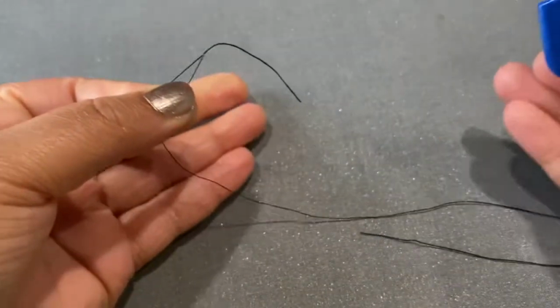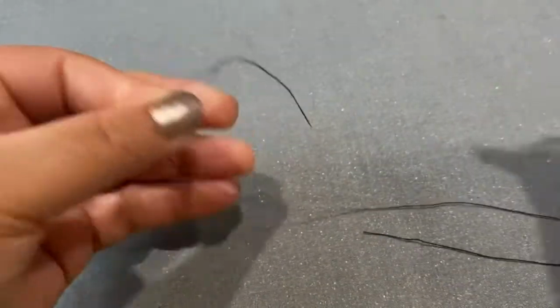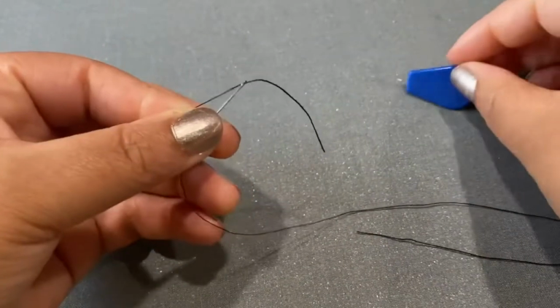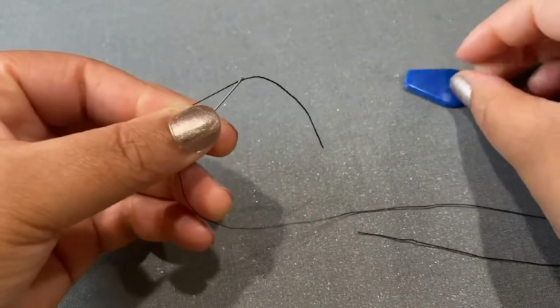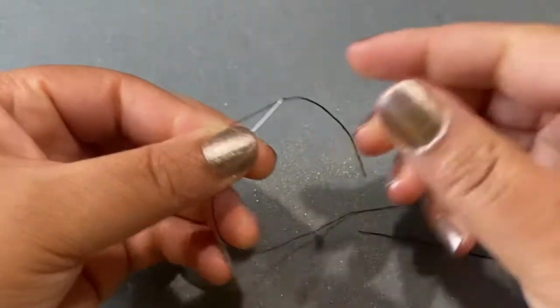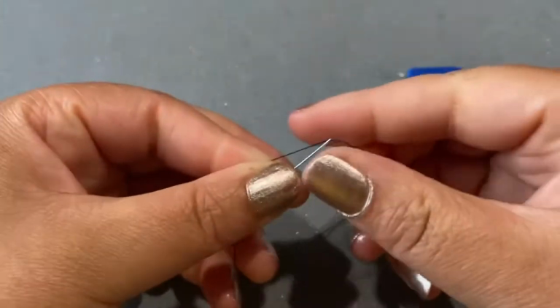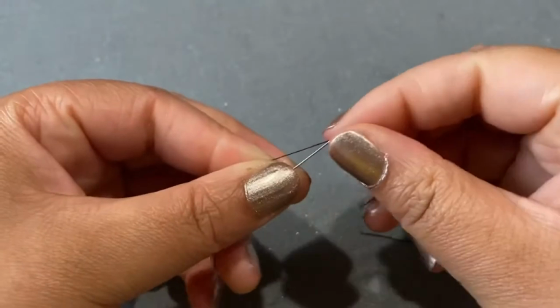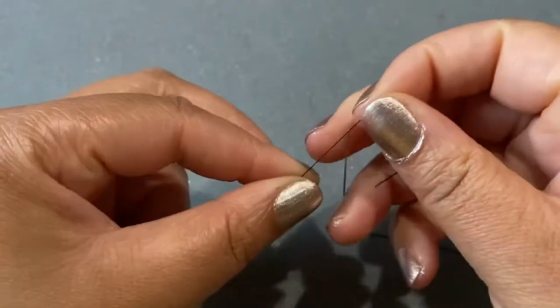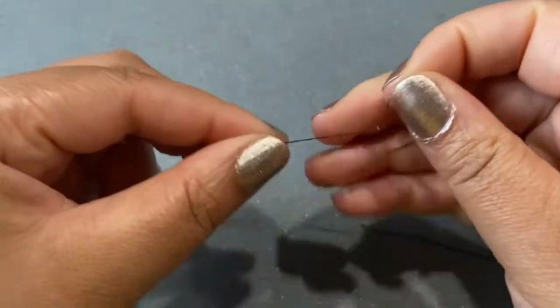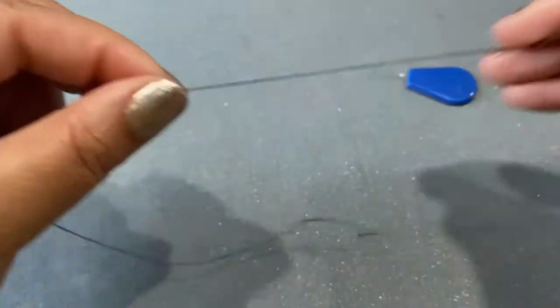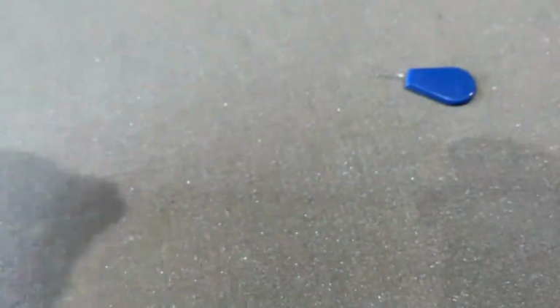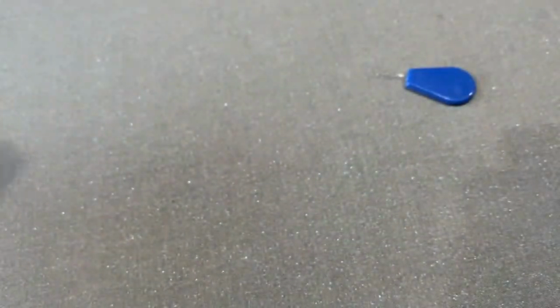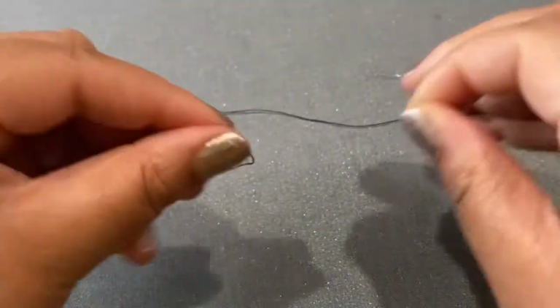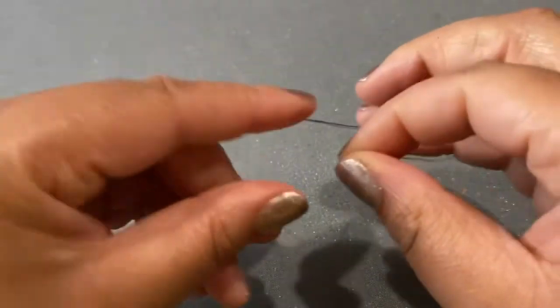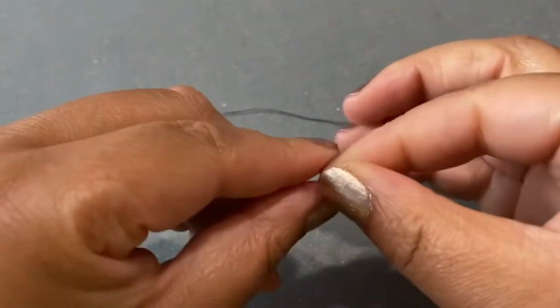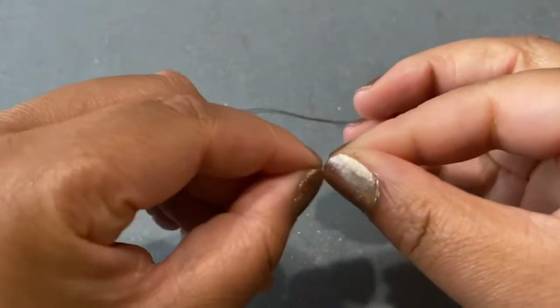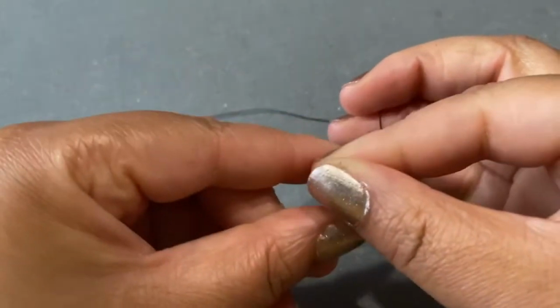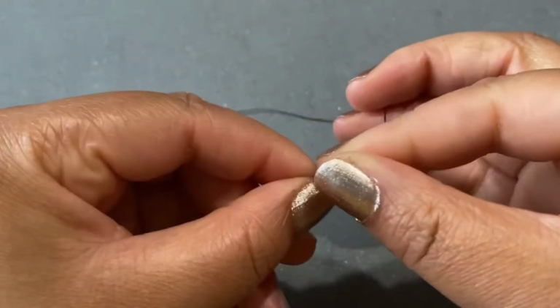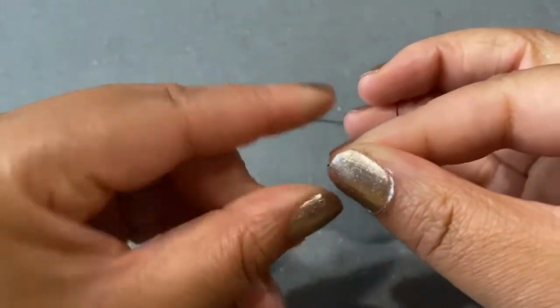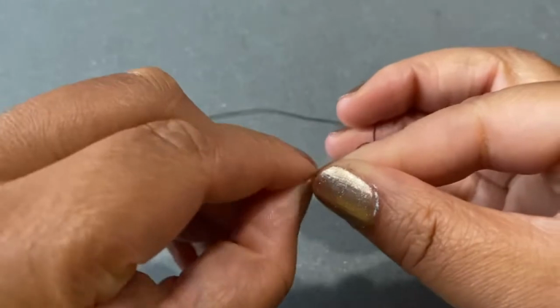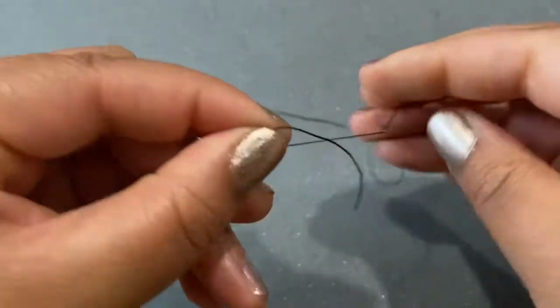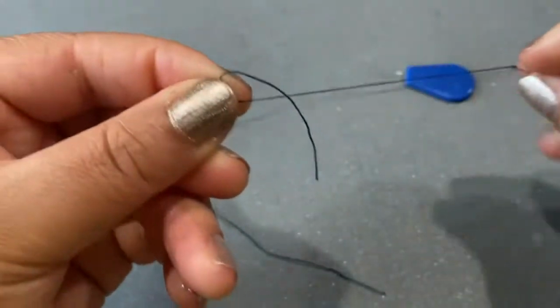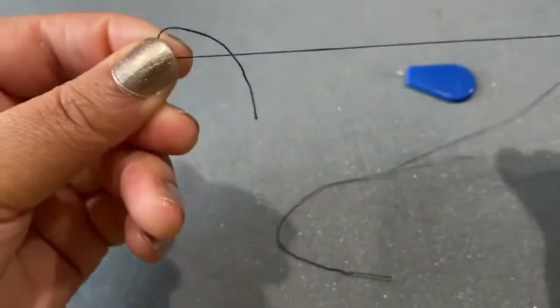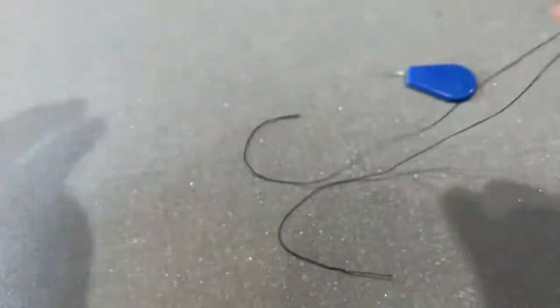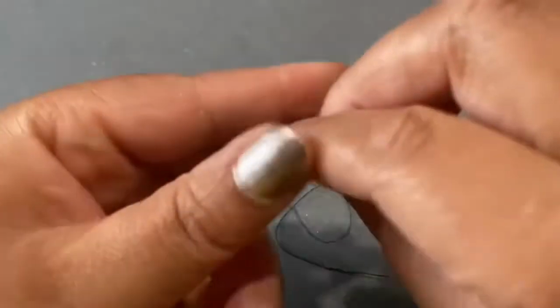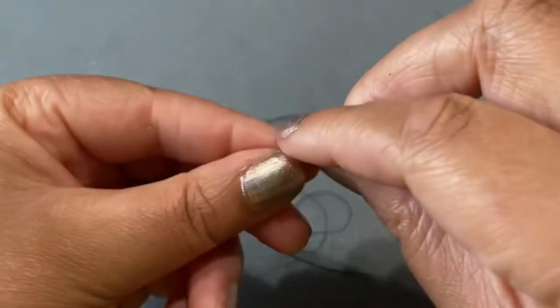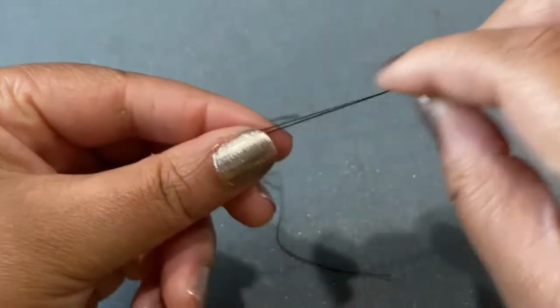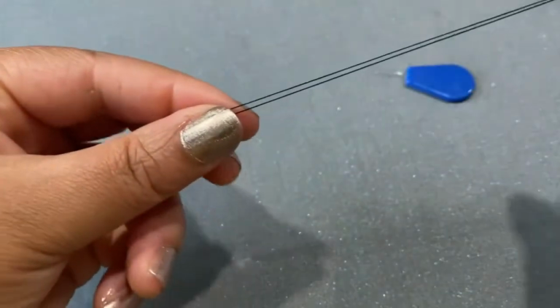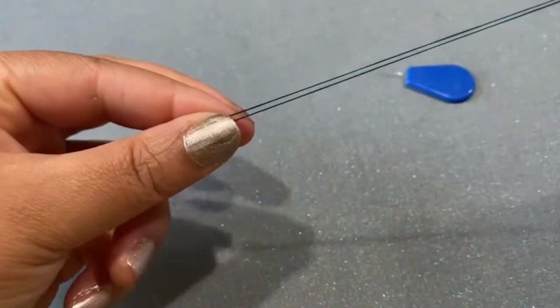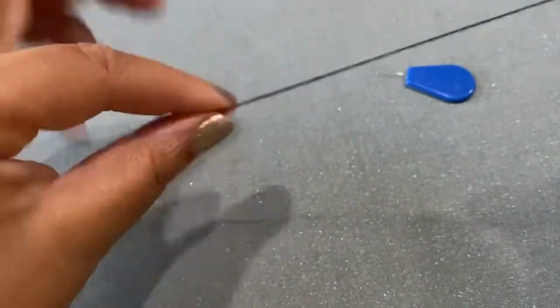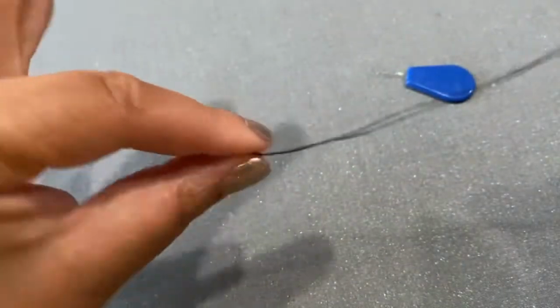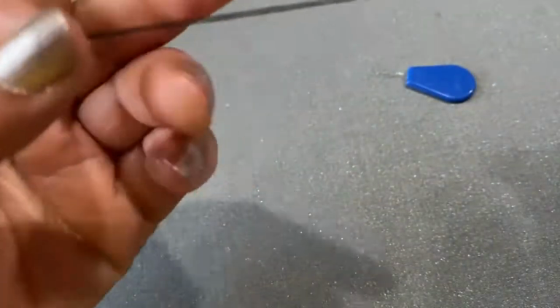If I would have put more thread through there, I would have had to pull the whole thing through. So then you're going to take your needle and your two ends of thread, and you're going to use your needle to help pull it even.